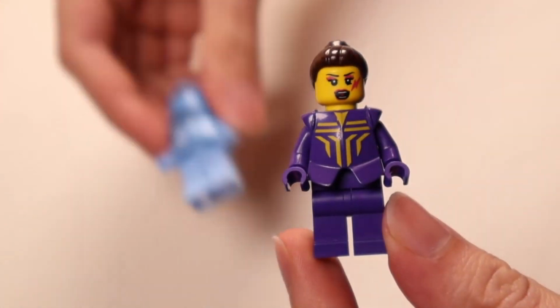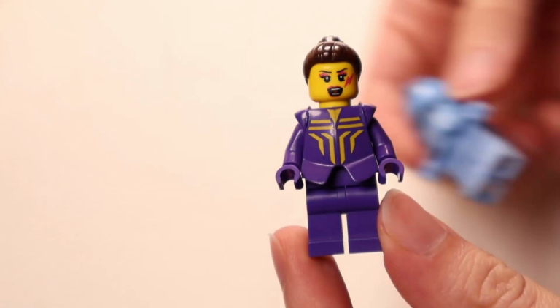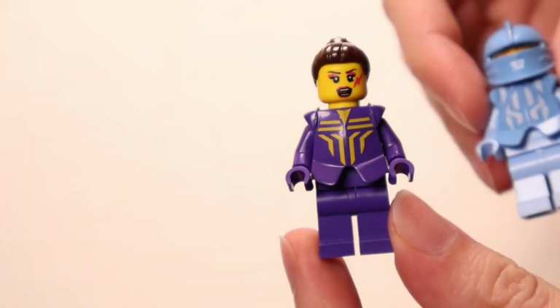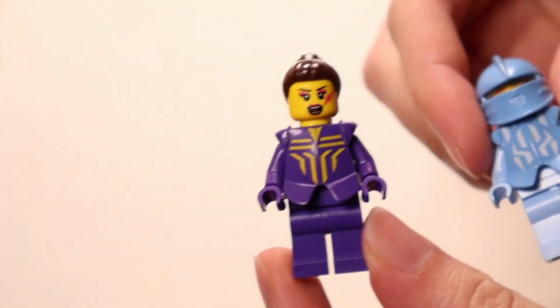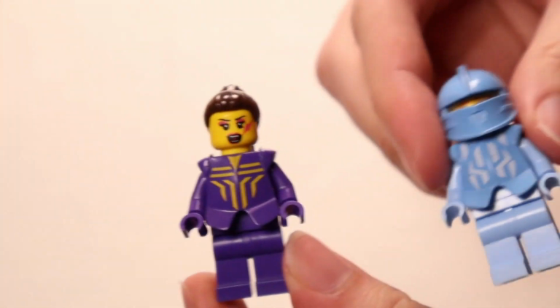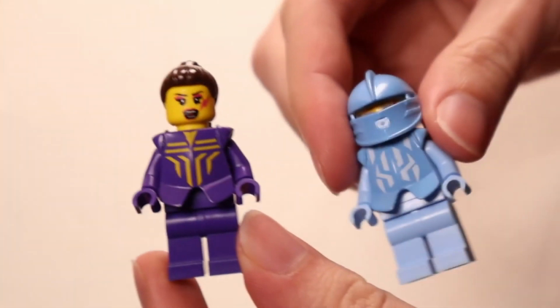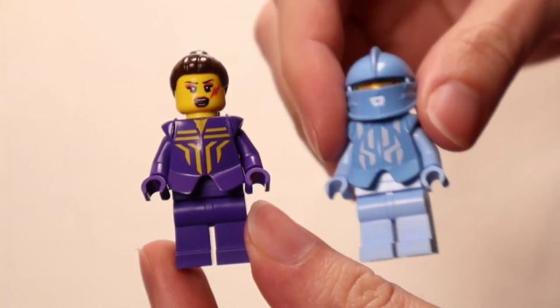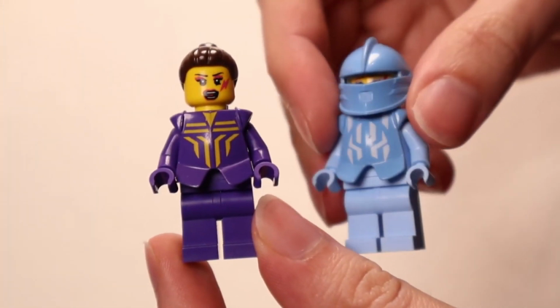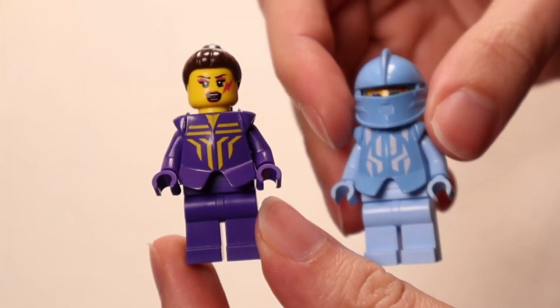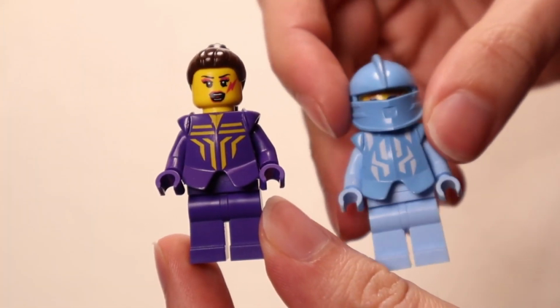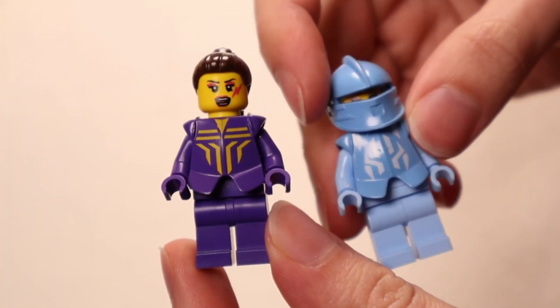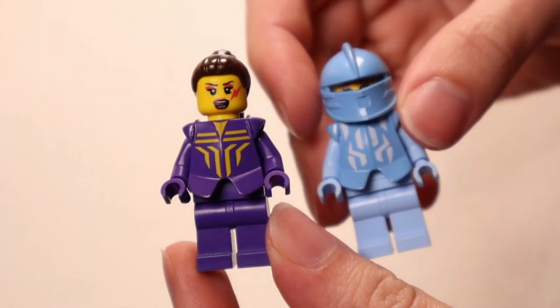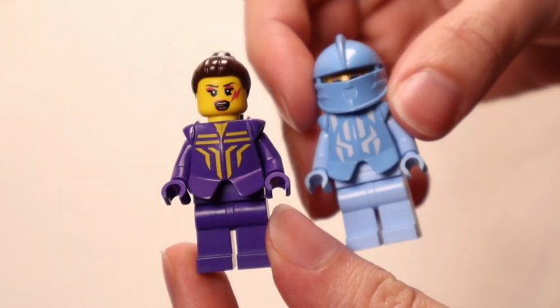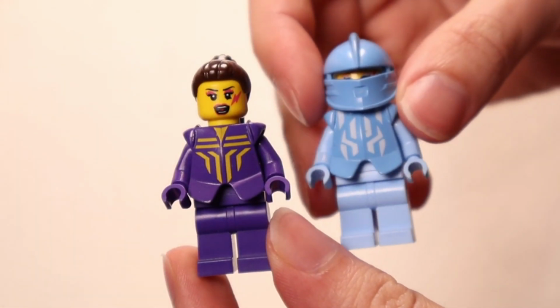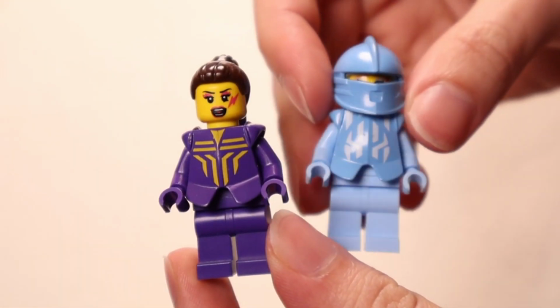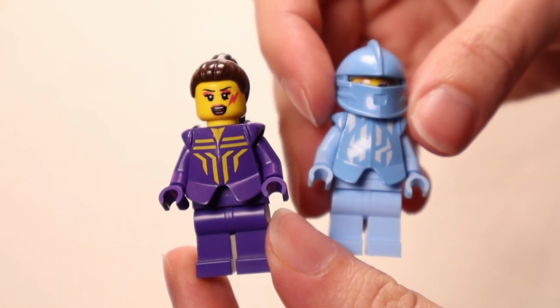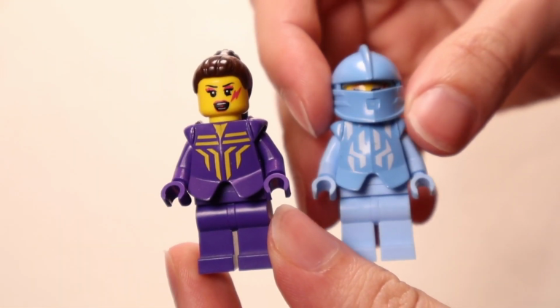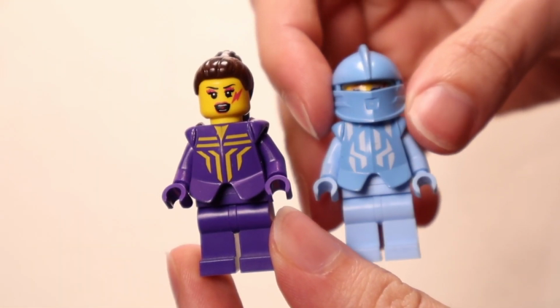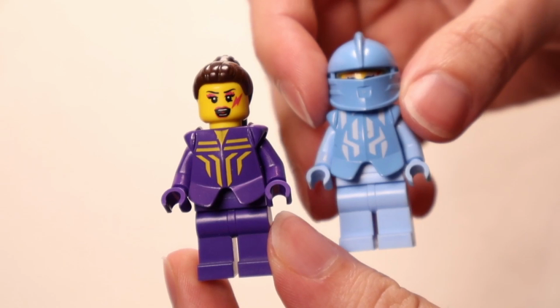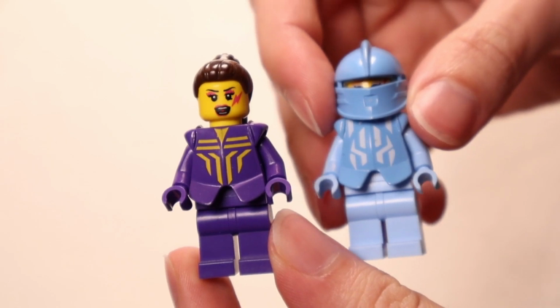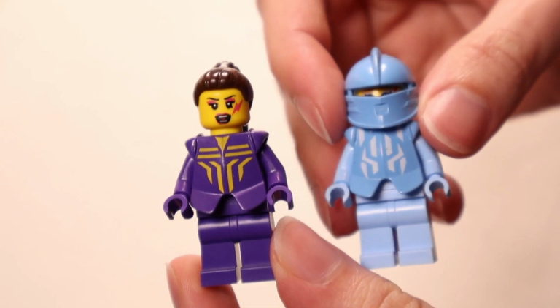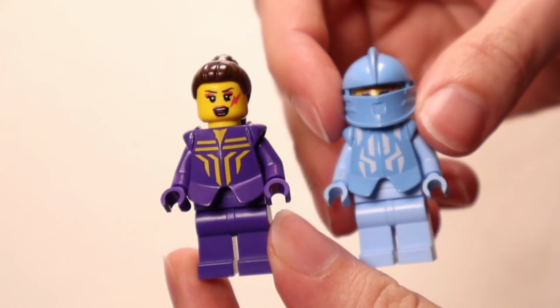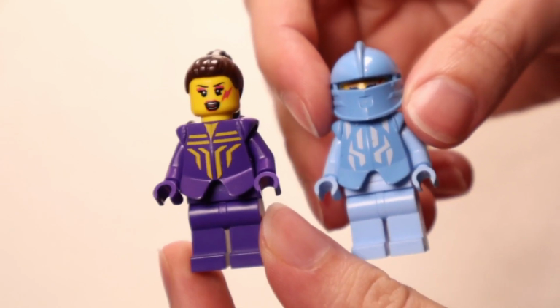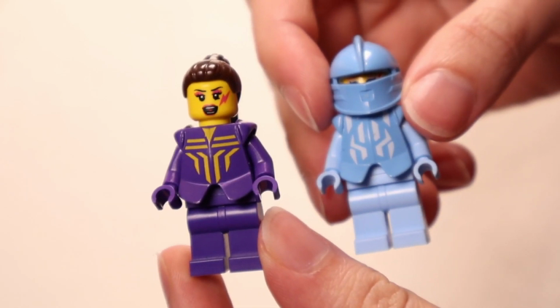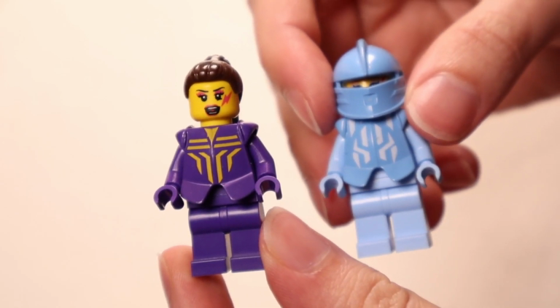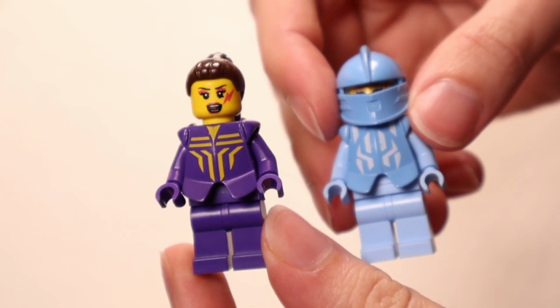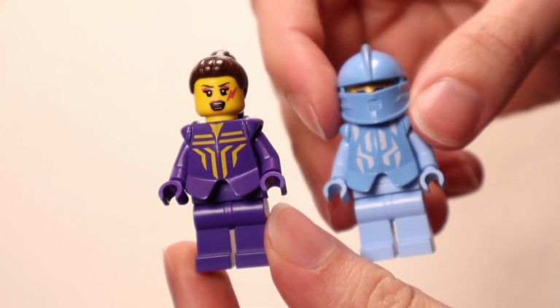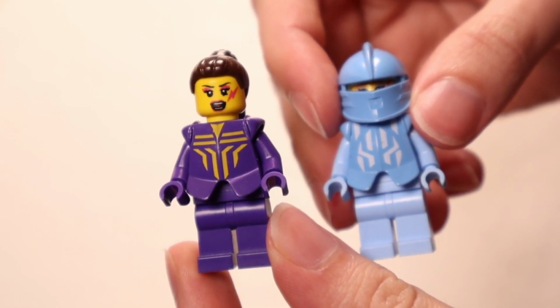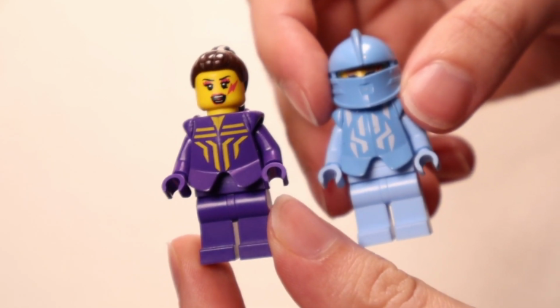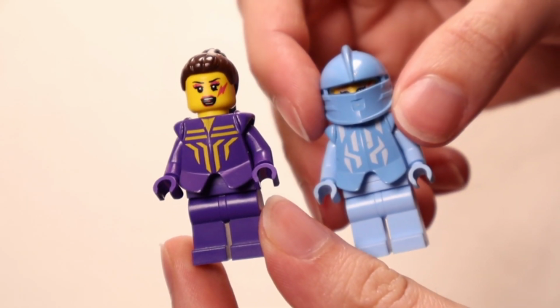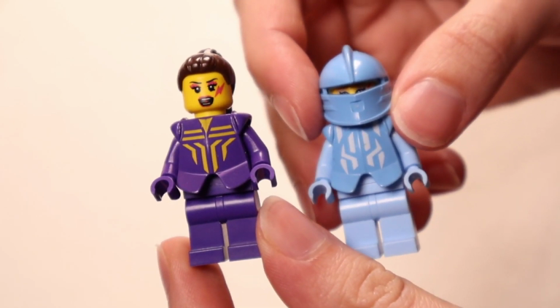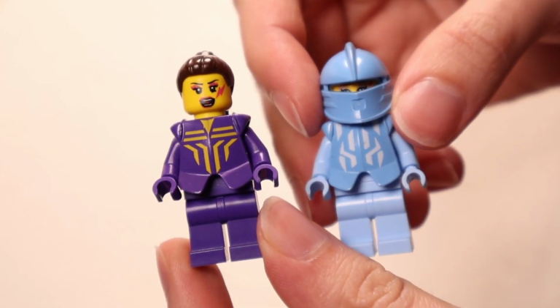So for now, I have just some purple and light glue minifig, so hopefully in the future I will succeed to make the green and the red one.